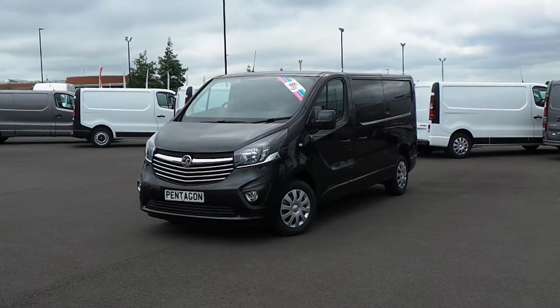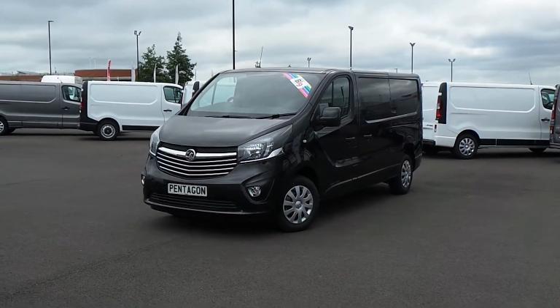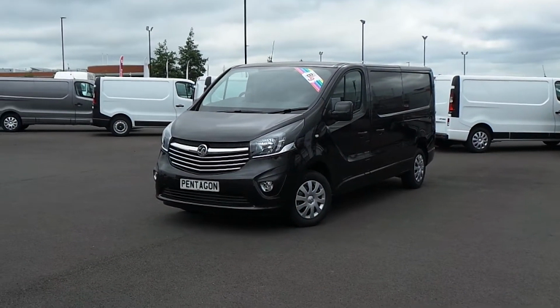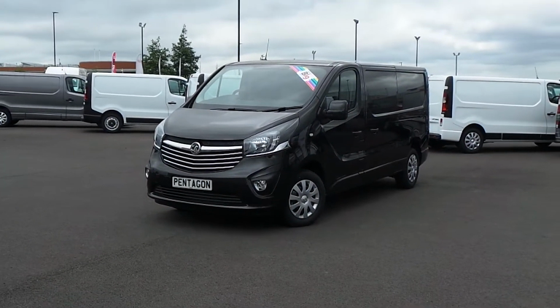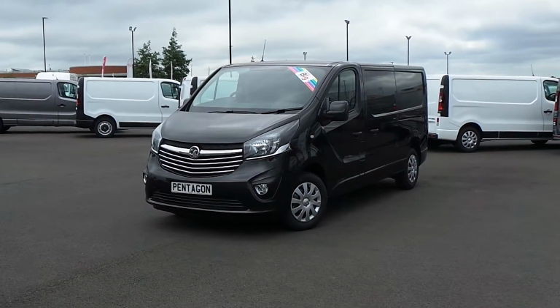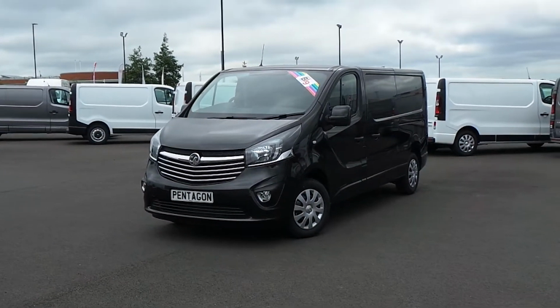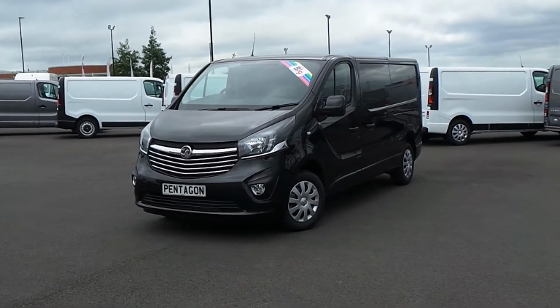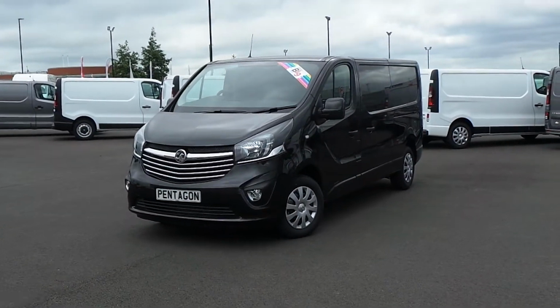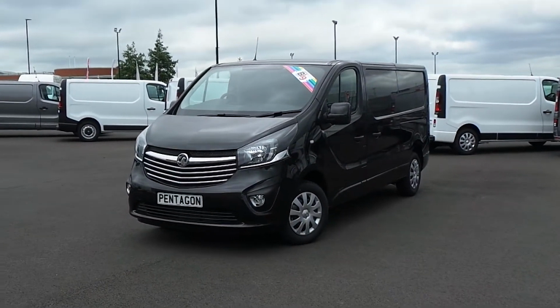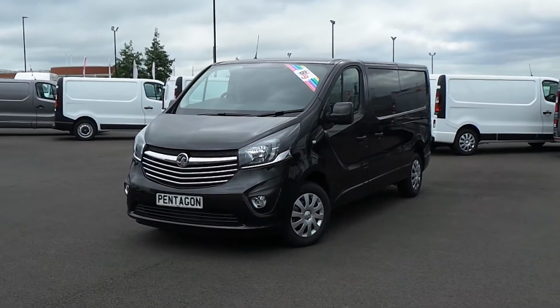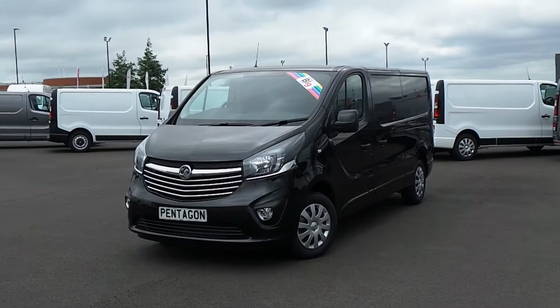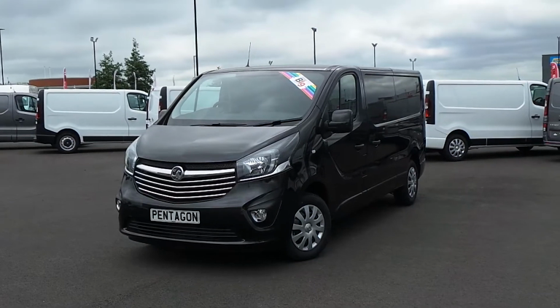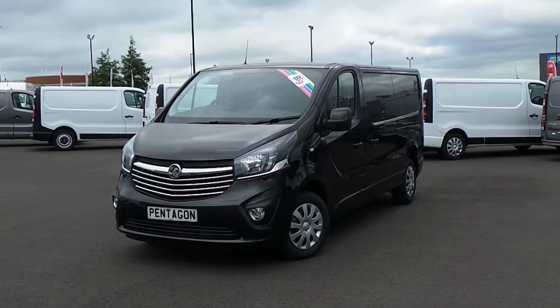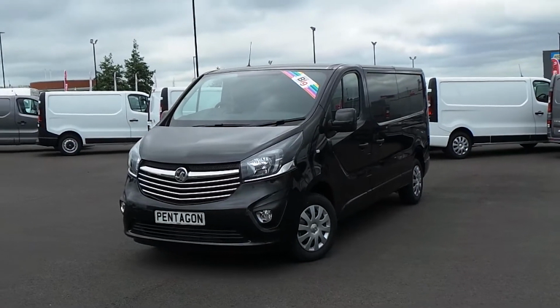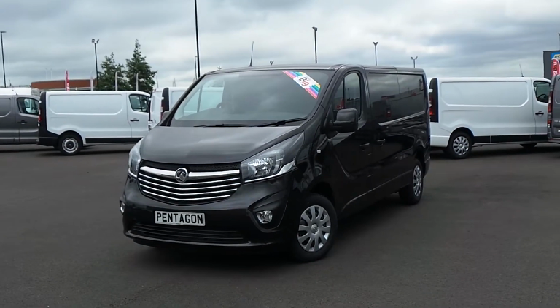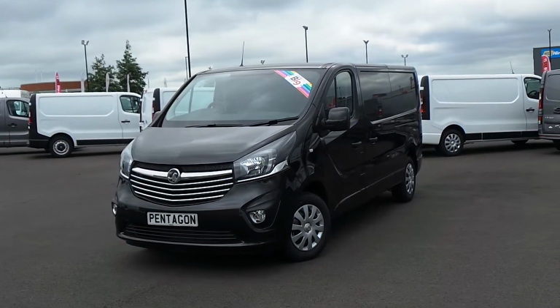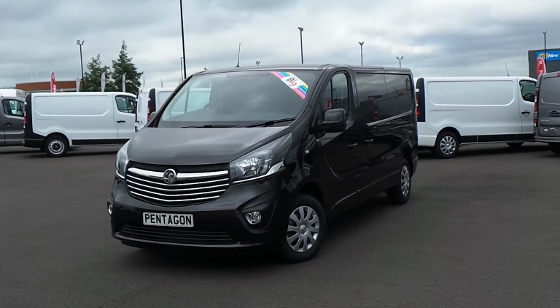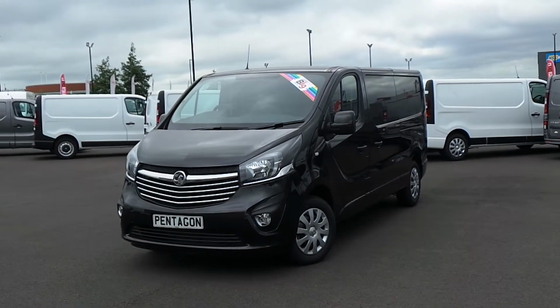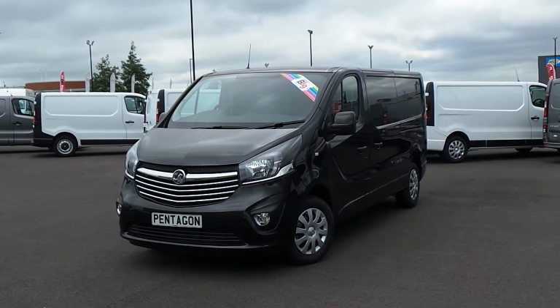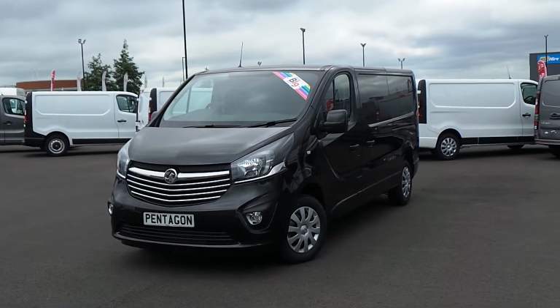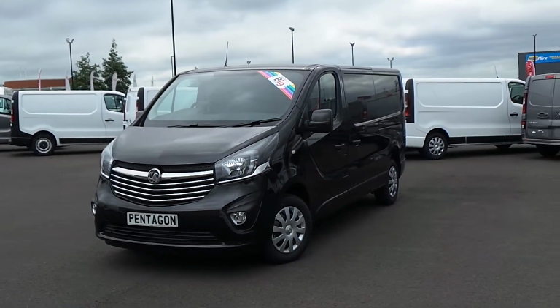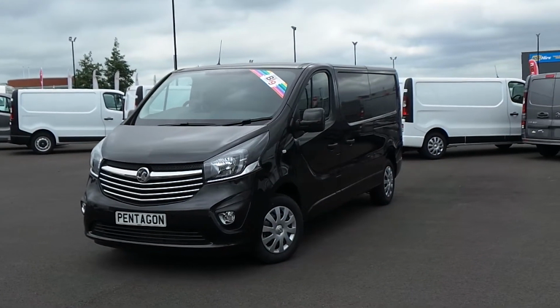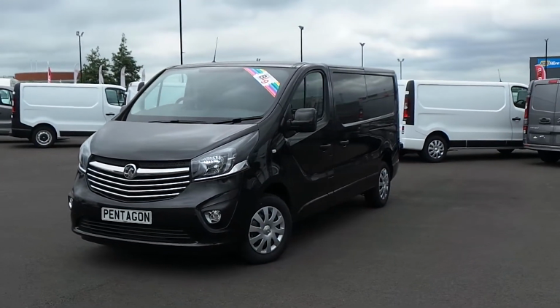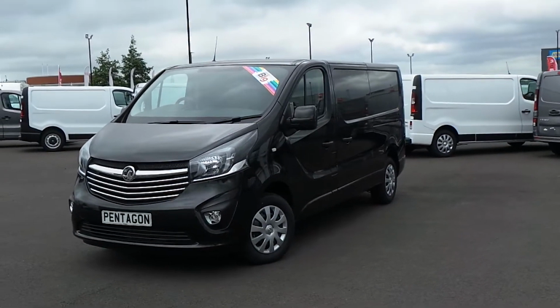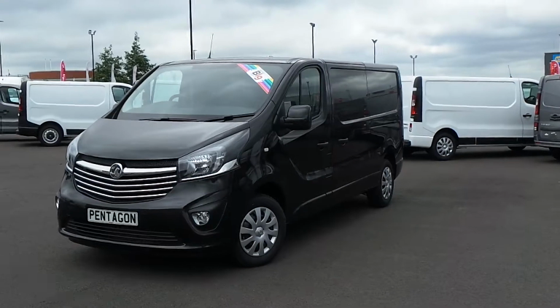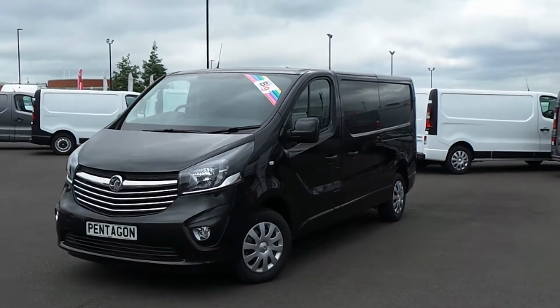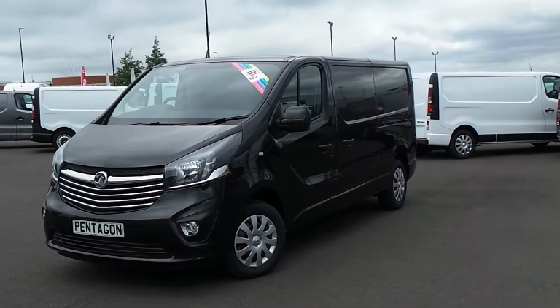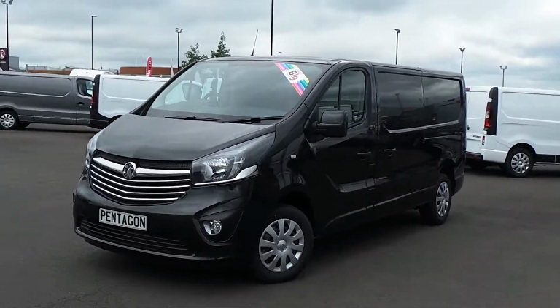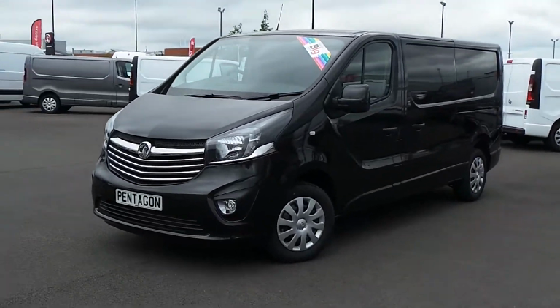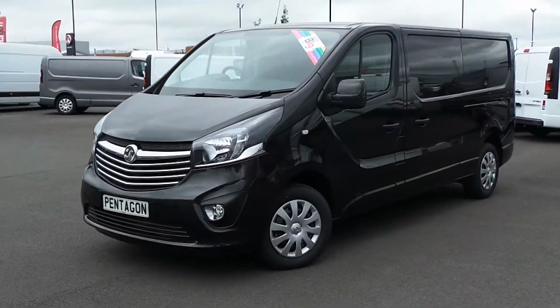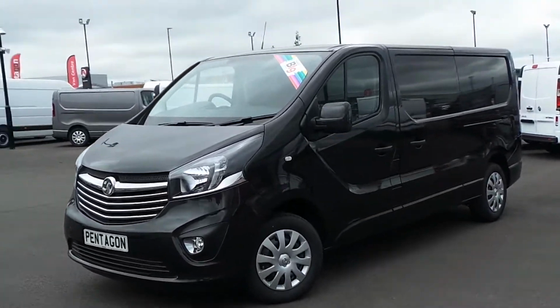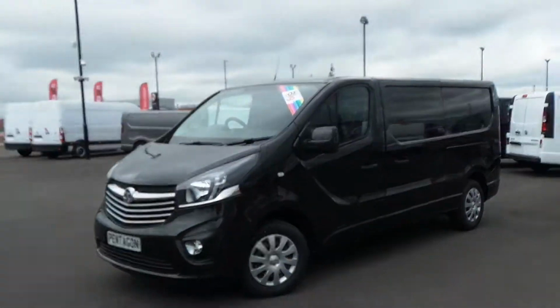Hello and welcome to Sheffield Pentagon Vauxhall Van Centre, Sheffield's largest van forecourt. Today I'm going to be showing you one of our new vehicles — it's our Vauxhall Vivaro L2H1, finished in midnight black.